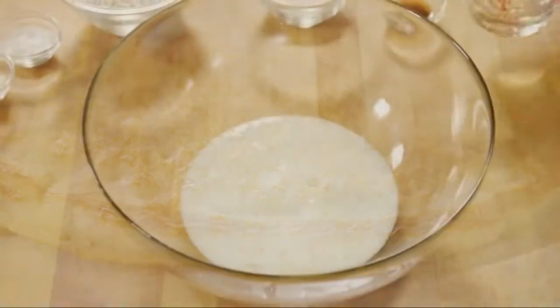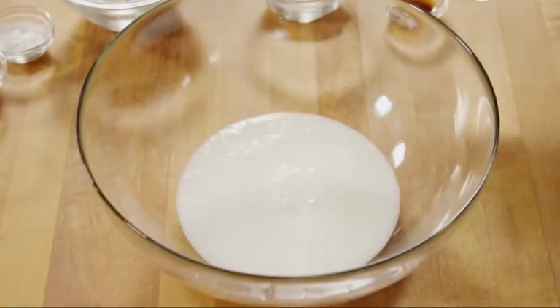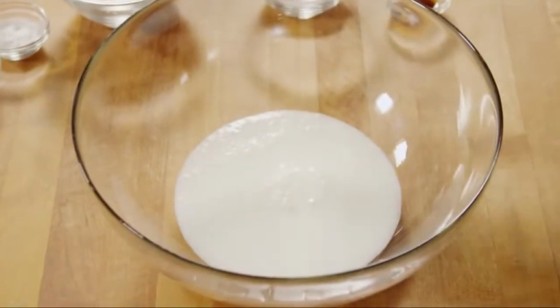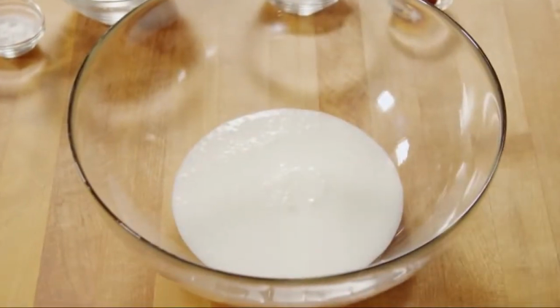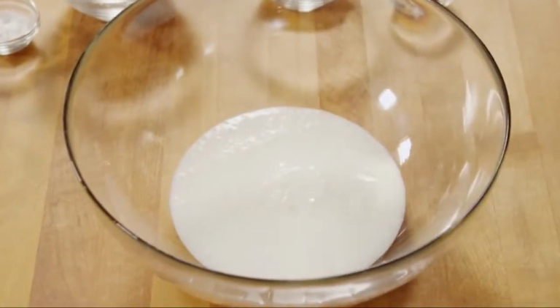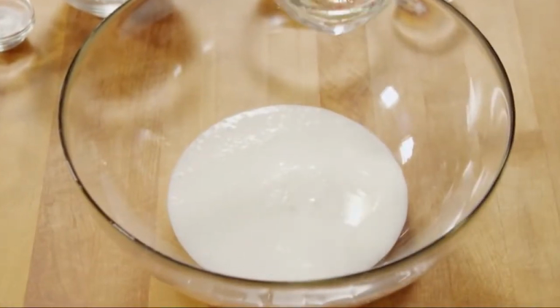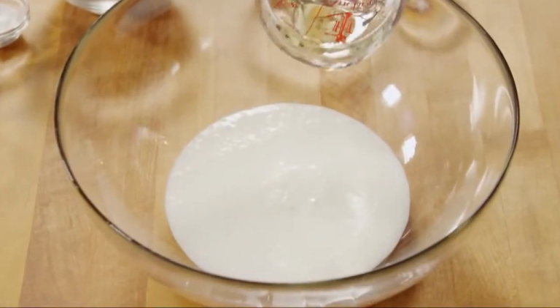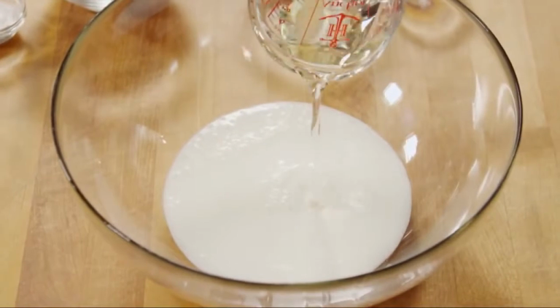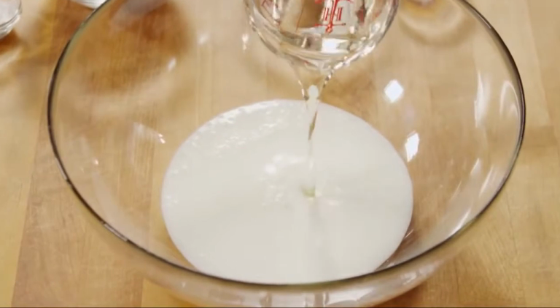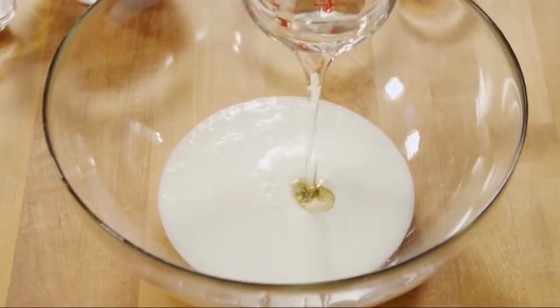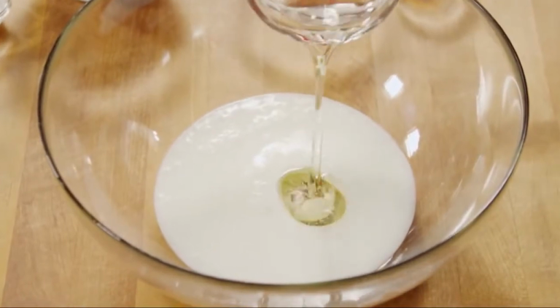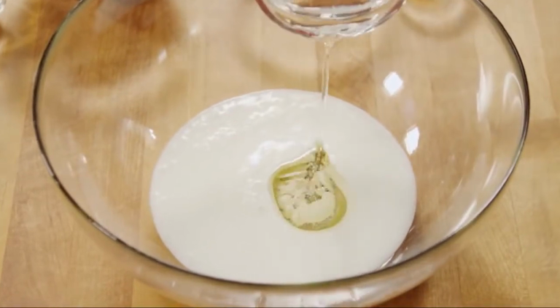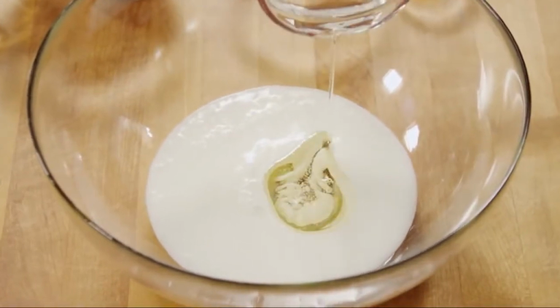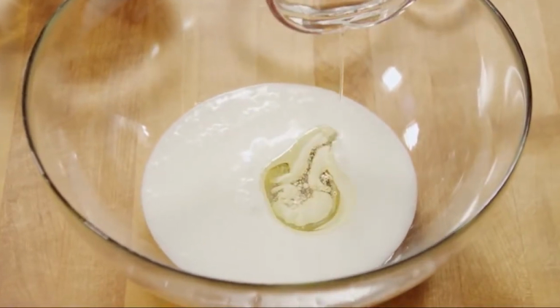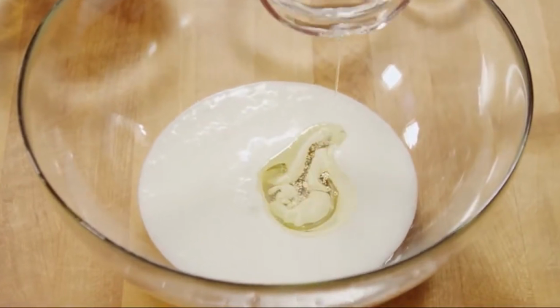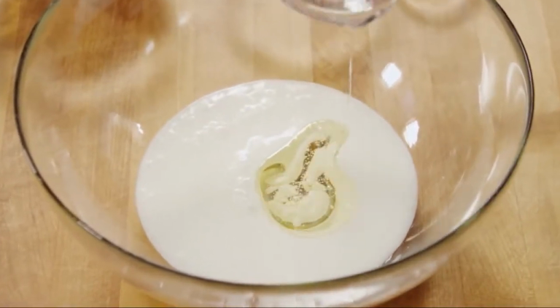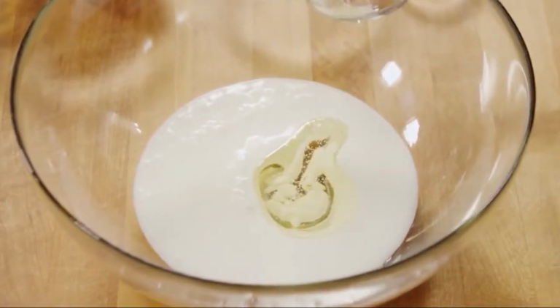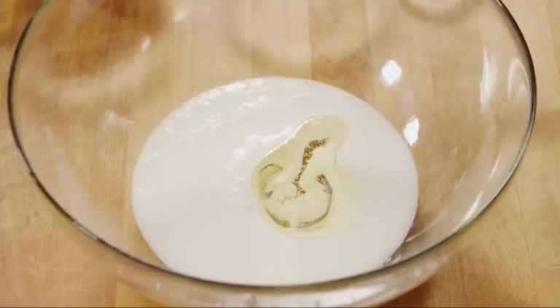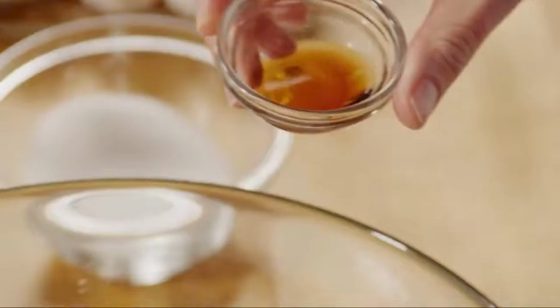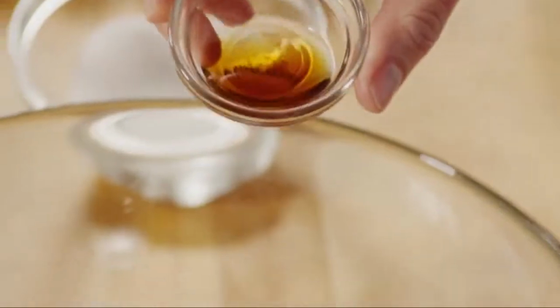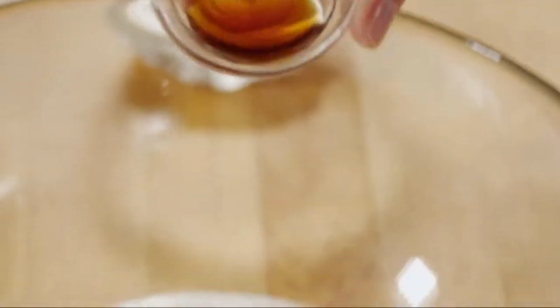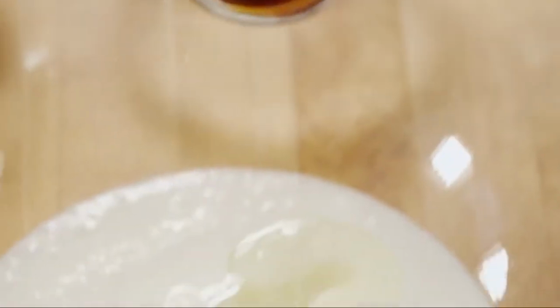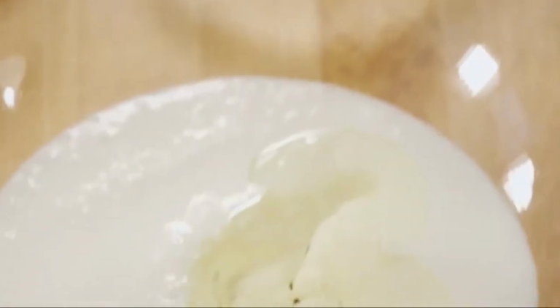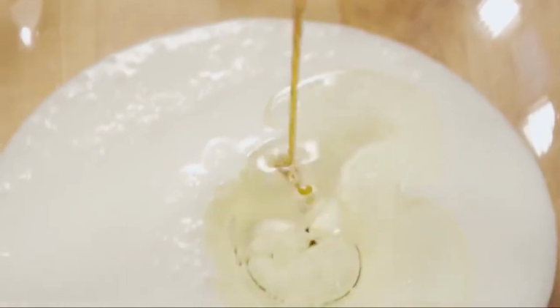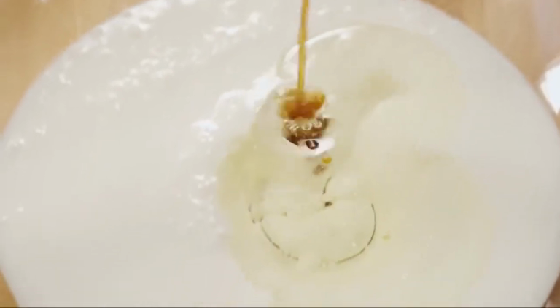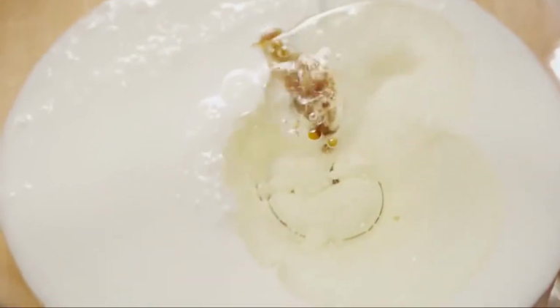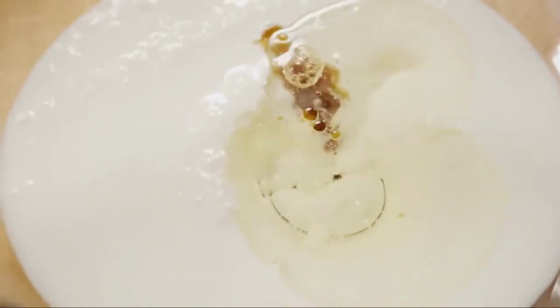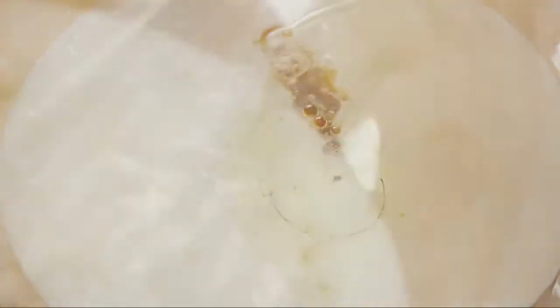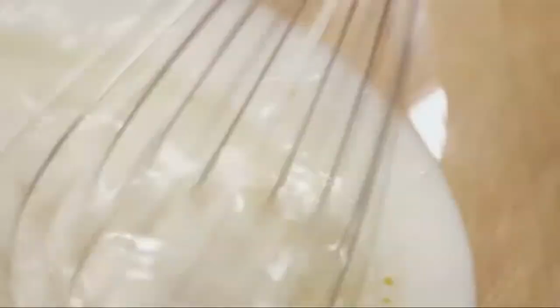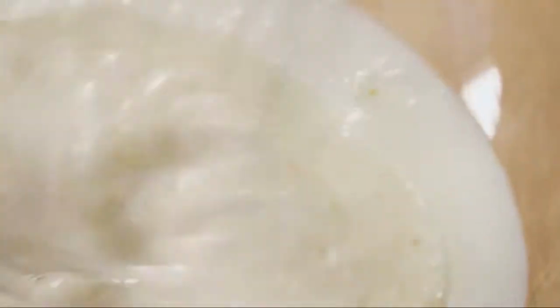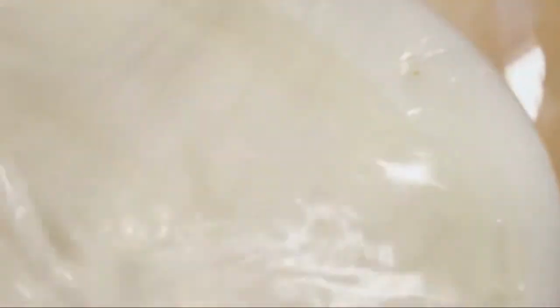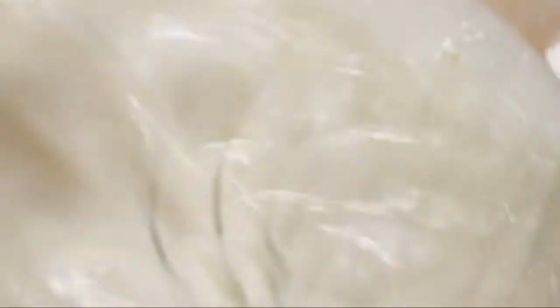To one and a quarter cups of buttermilk in a medium bowl, add a quarter cup of vegetable oil and half a teaspoon of vanilla extract, and mix these together.